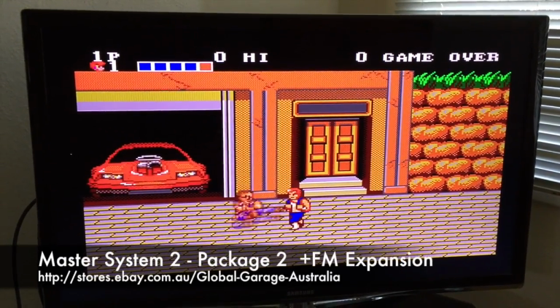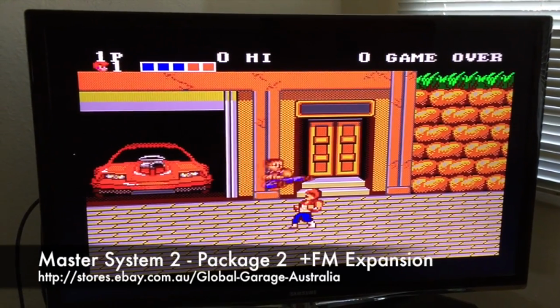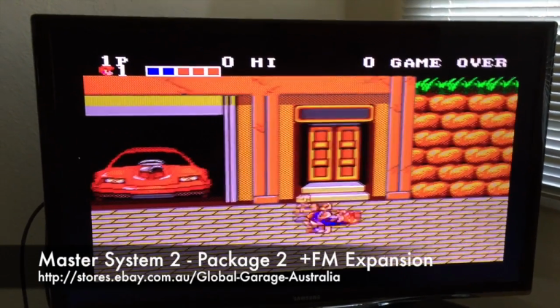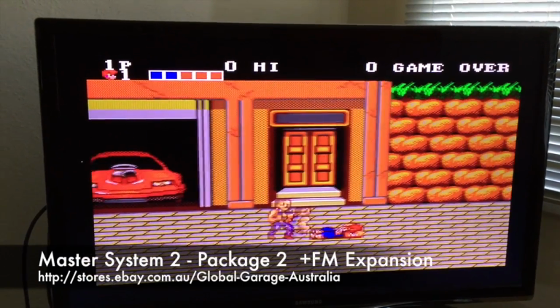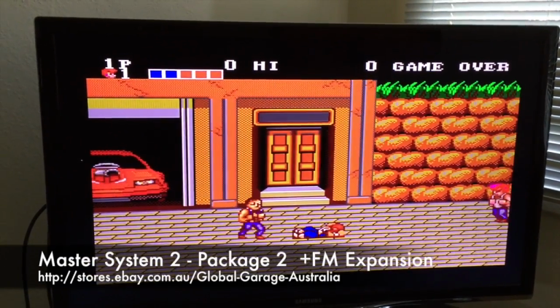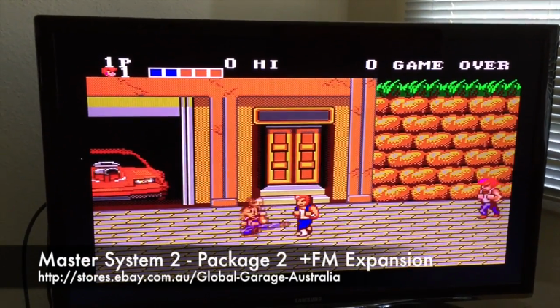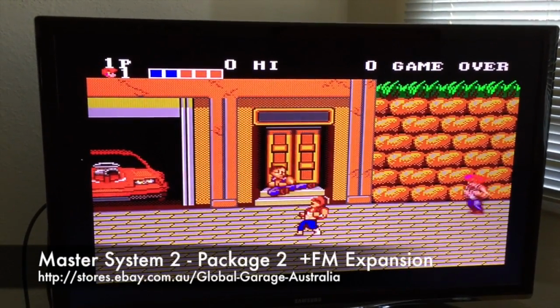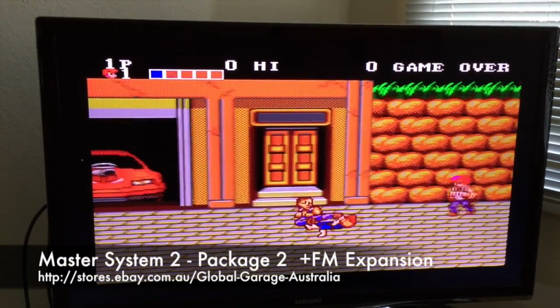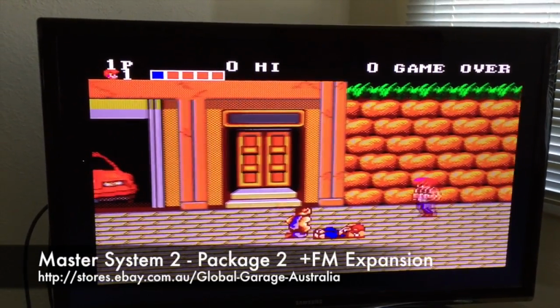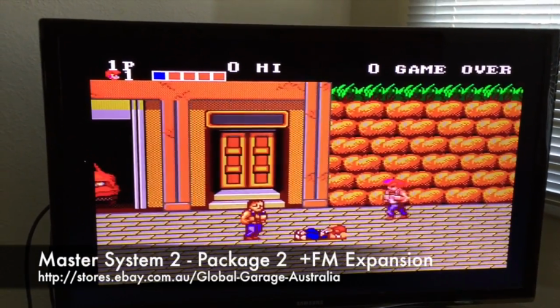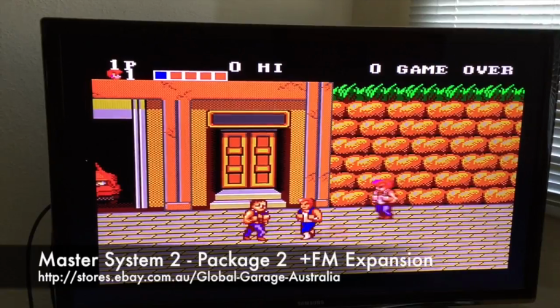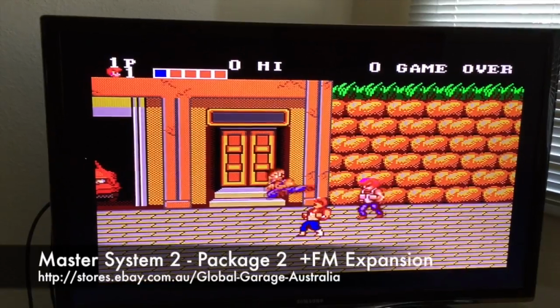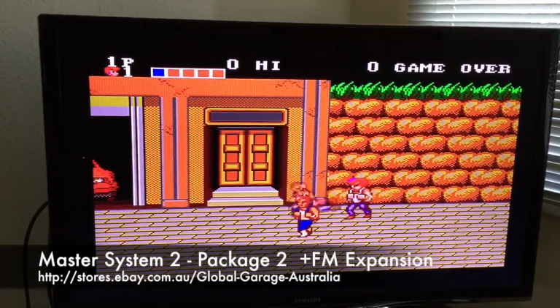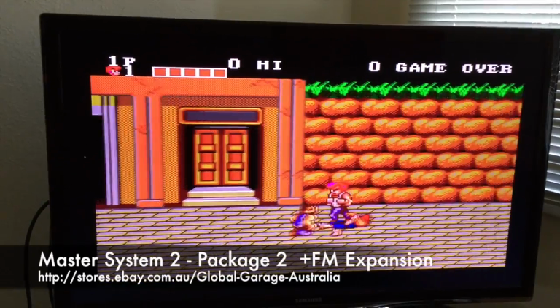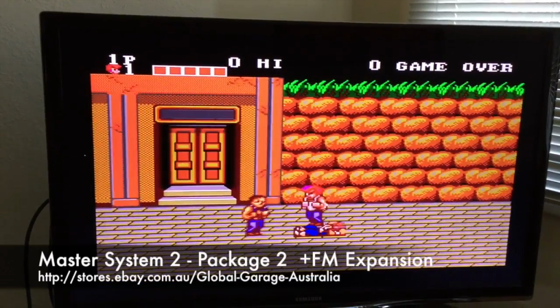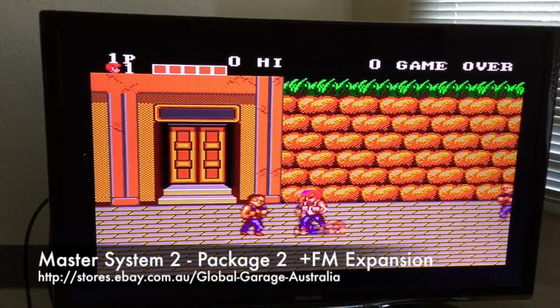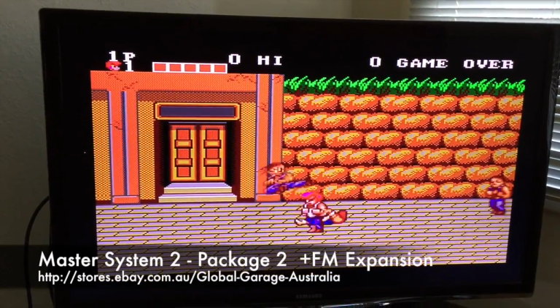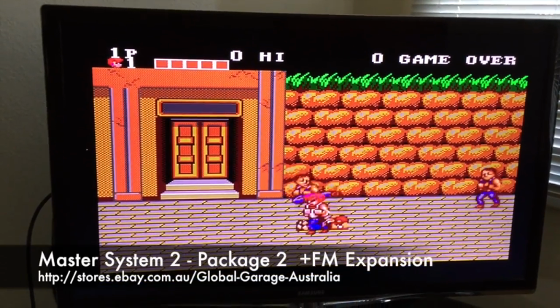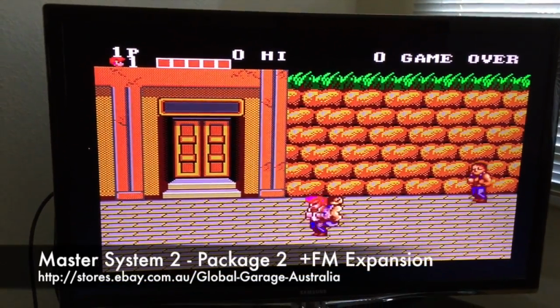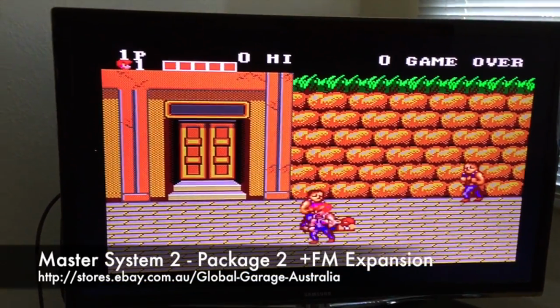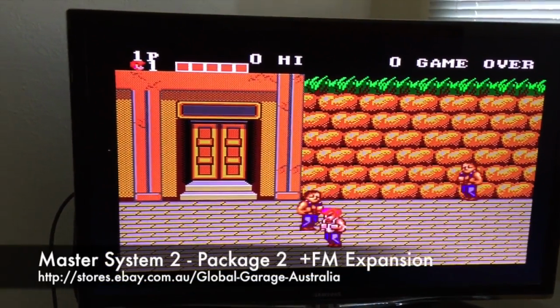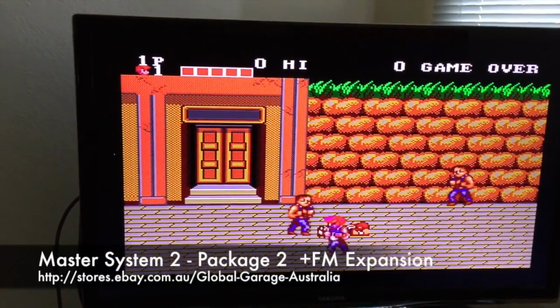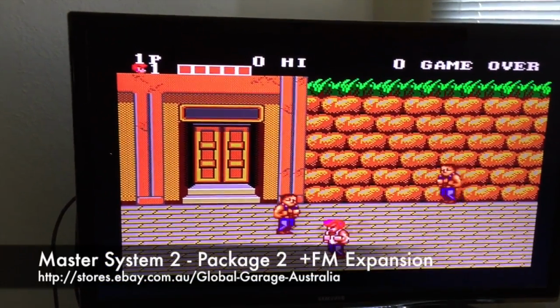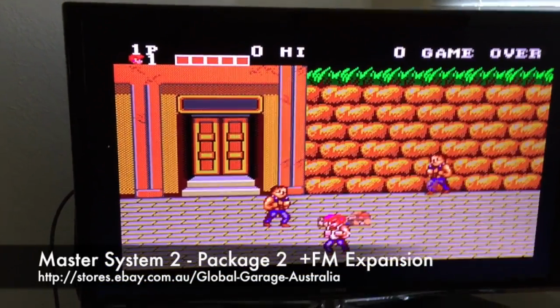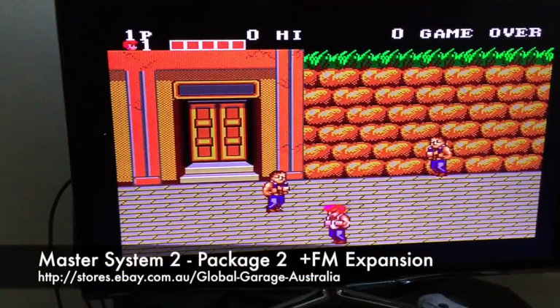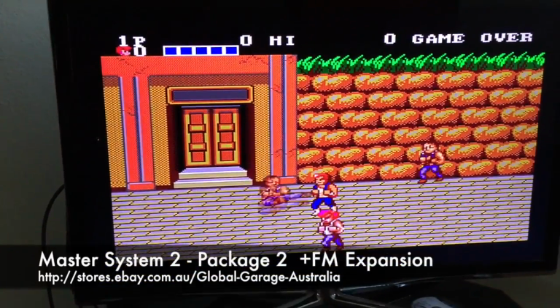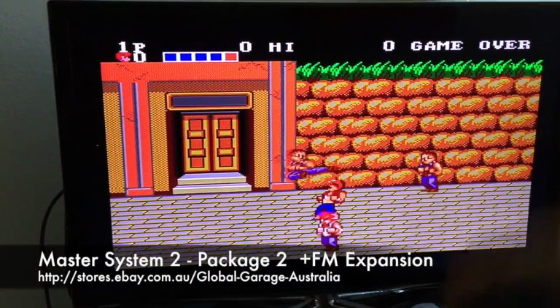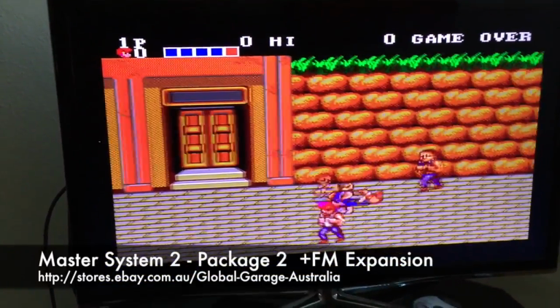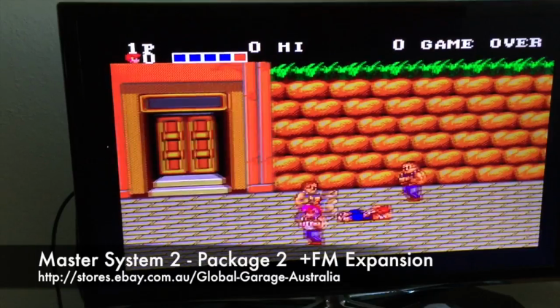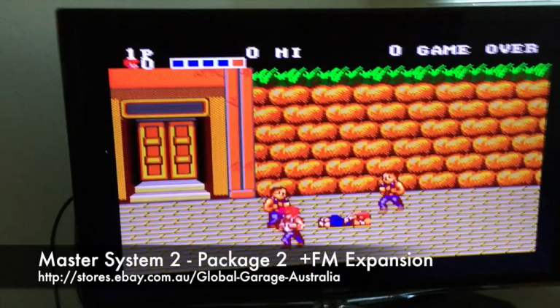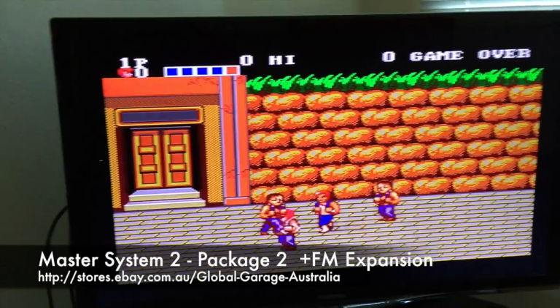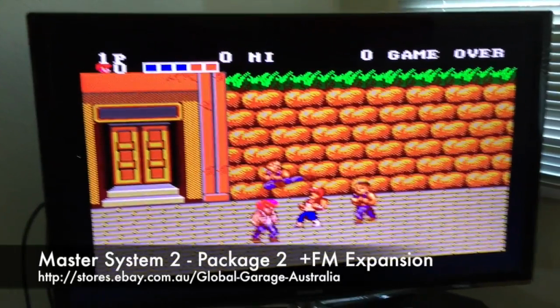Other games also run different languages, so you can run Japanese games and get different language options if that's what you want to do. Okay guys, that's it for today.